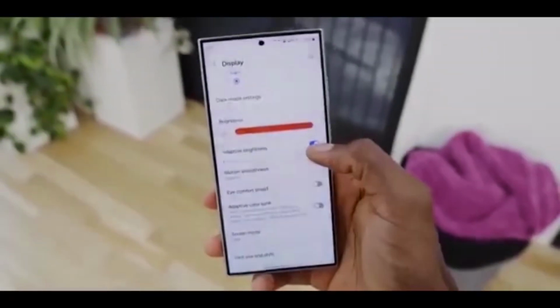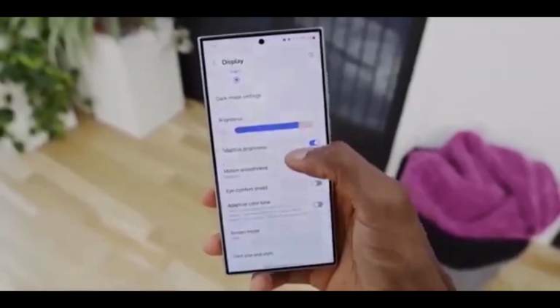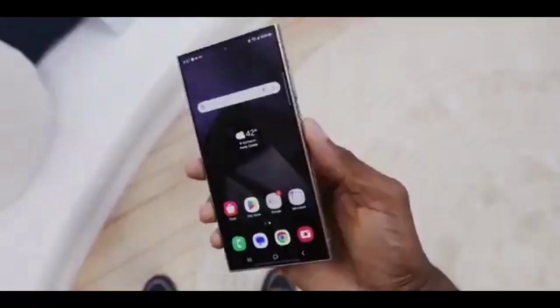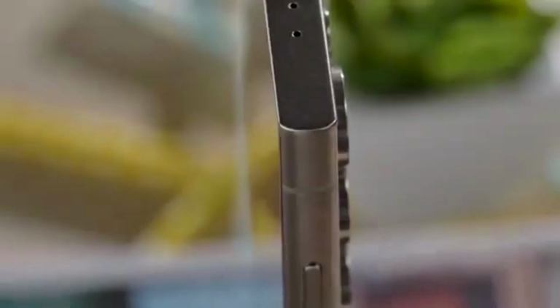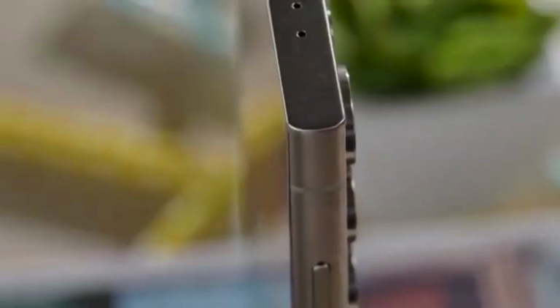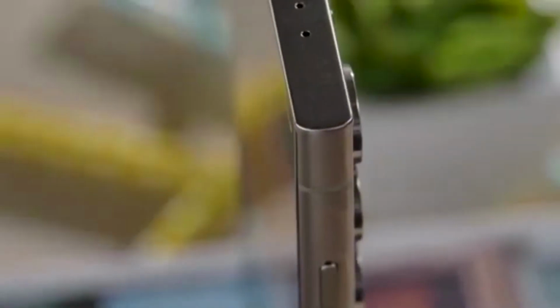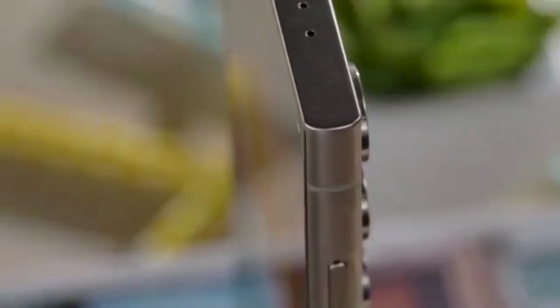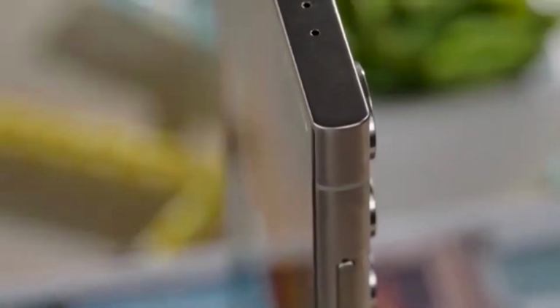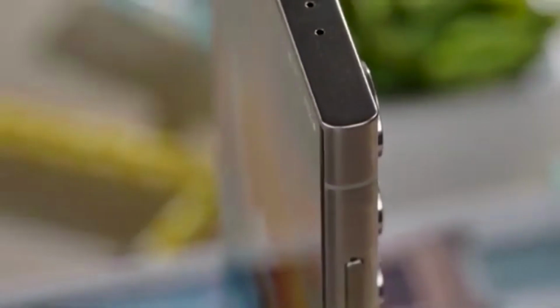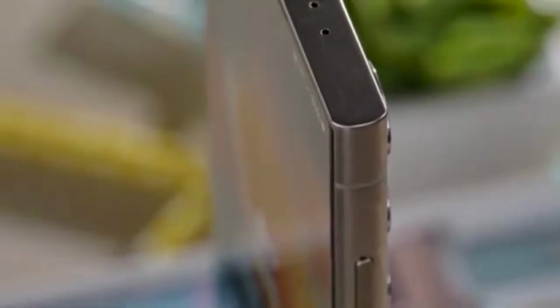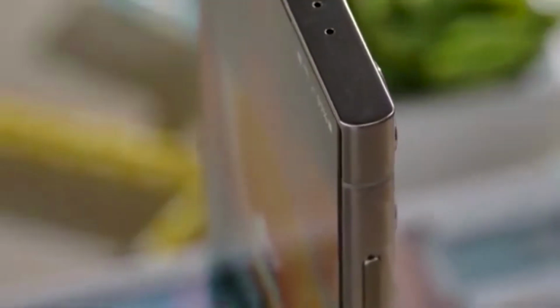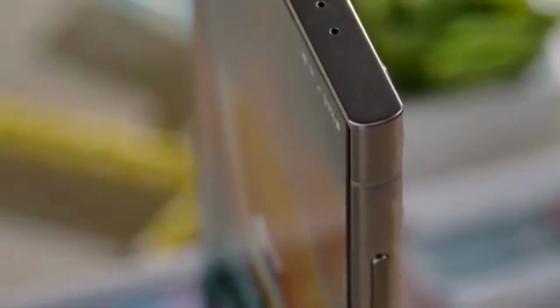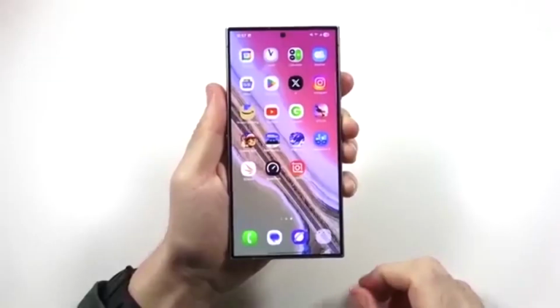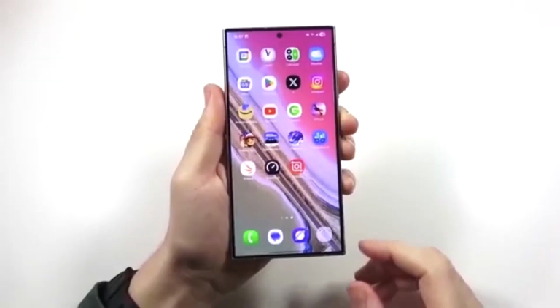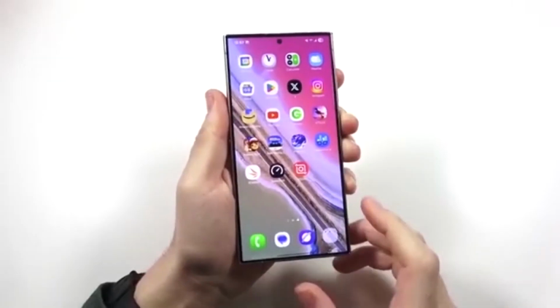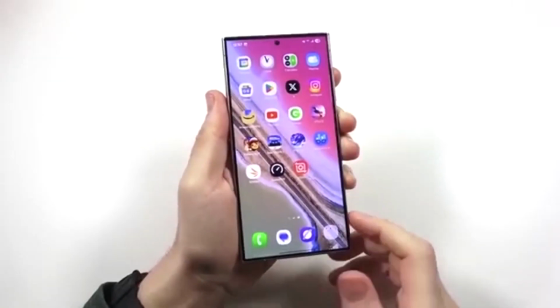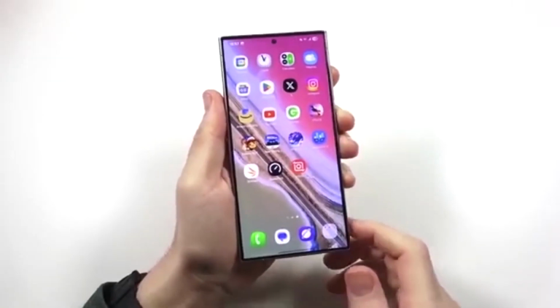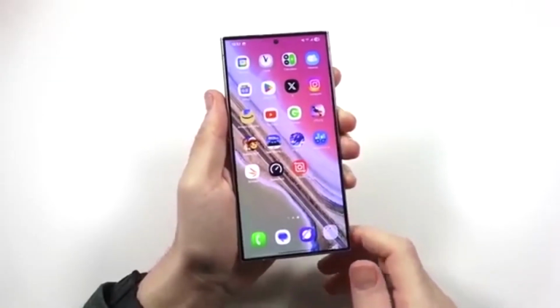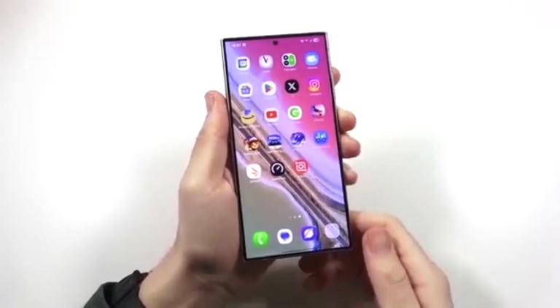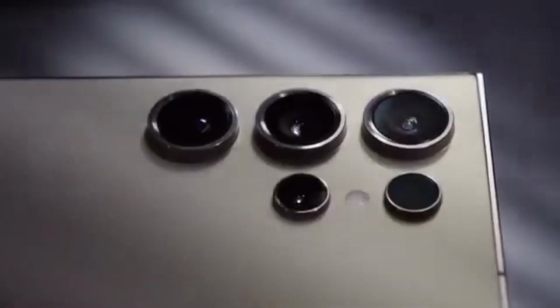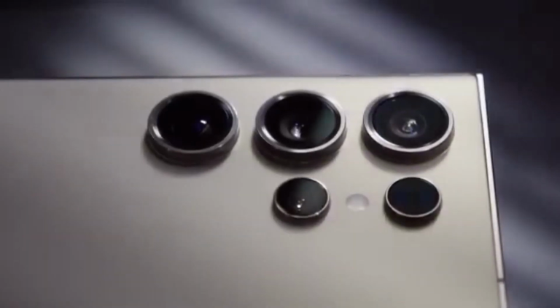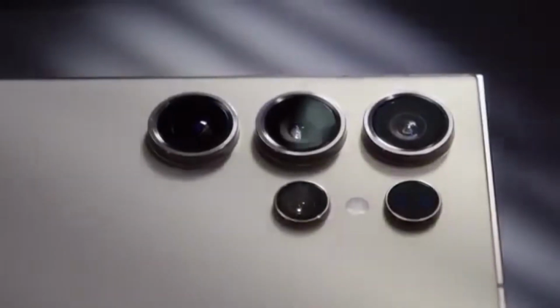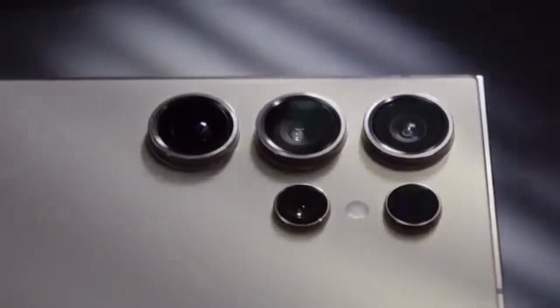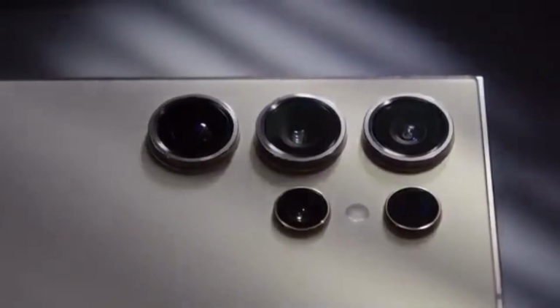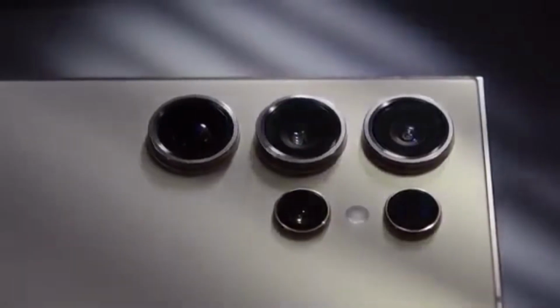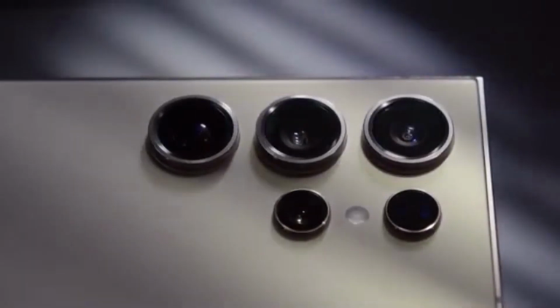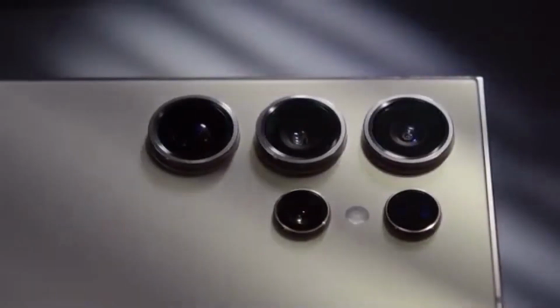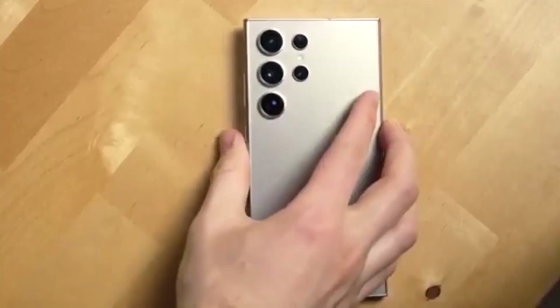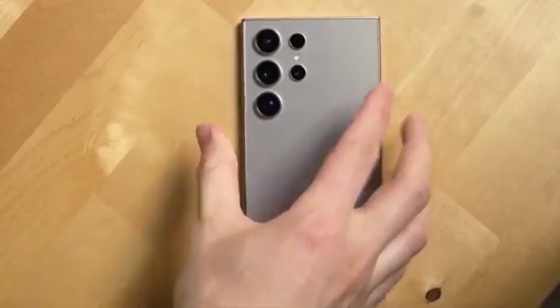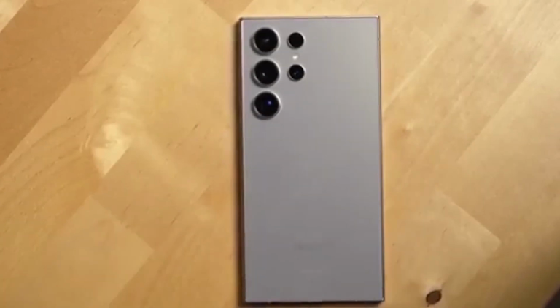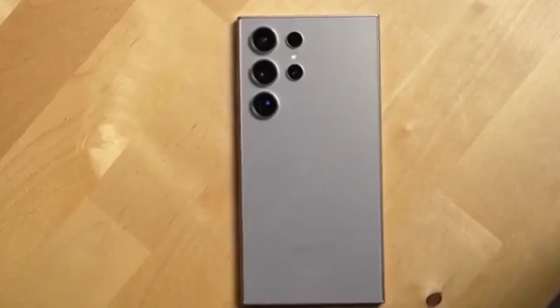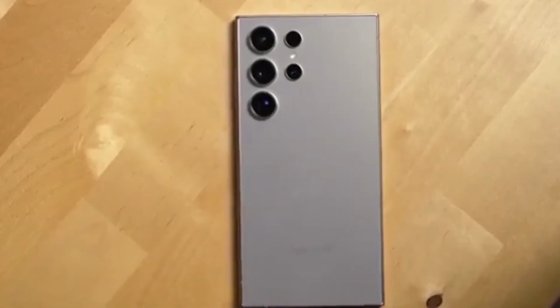Are you excited for One UI 8 on your Galaxy M15? Drop a comment if you're ready for the upgrade. Subscribe now so you don't miss future updates, tips, and hidden One UI features.